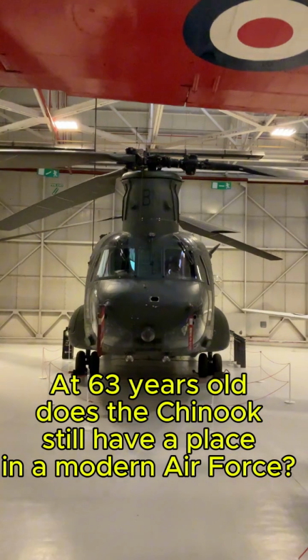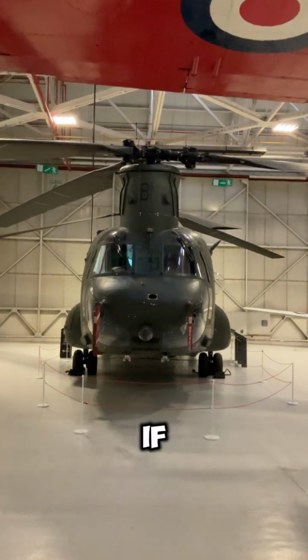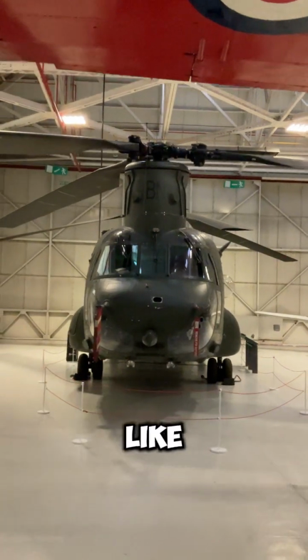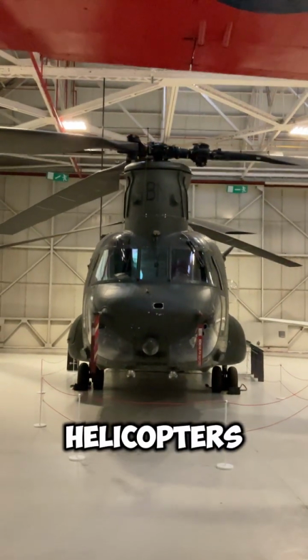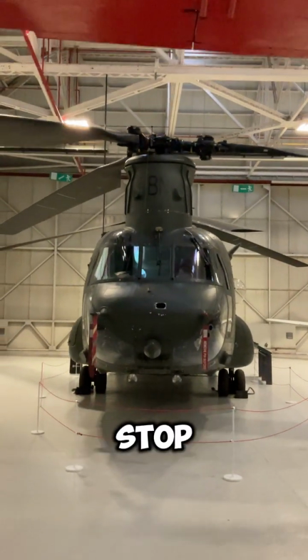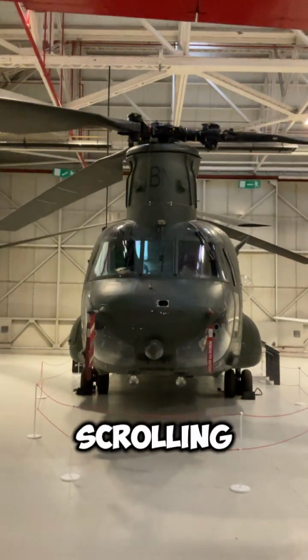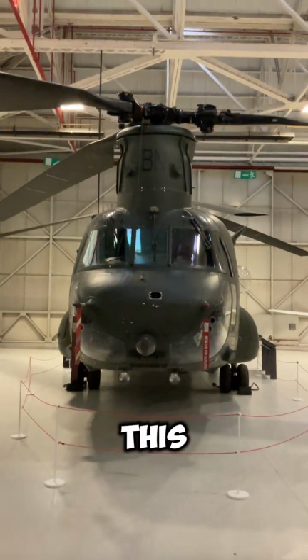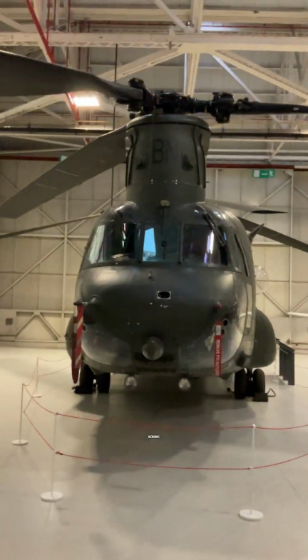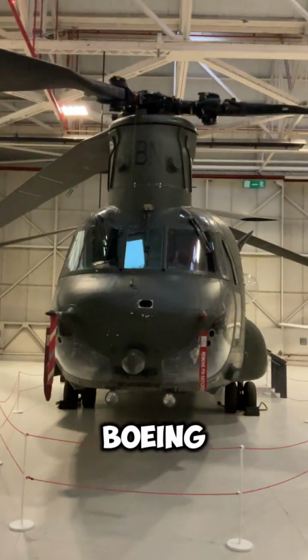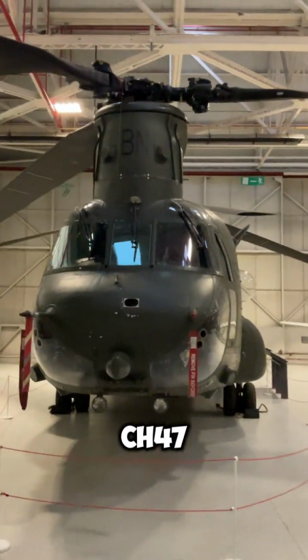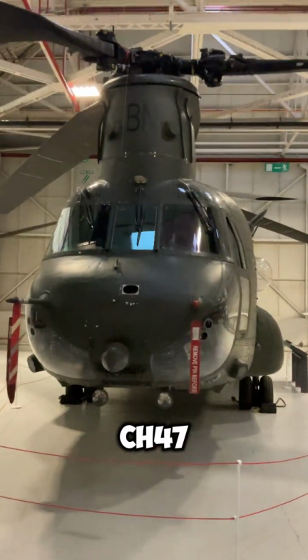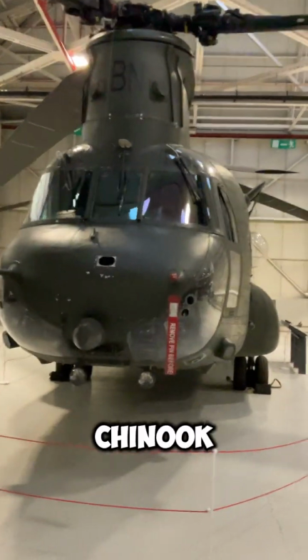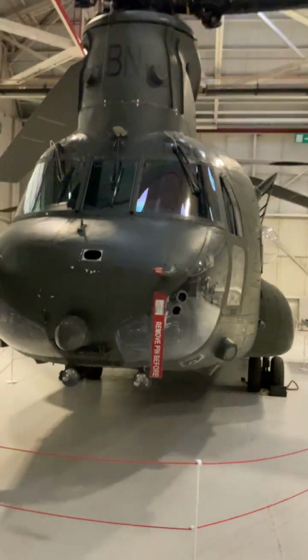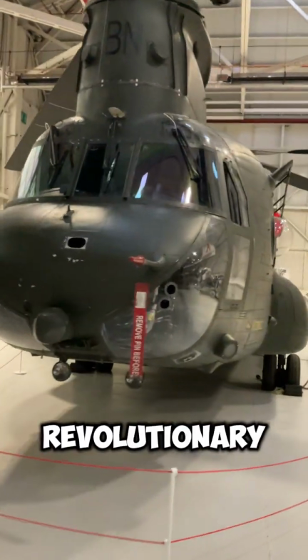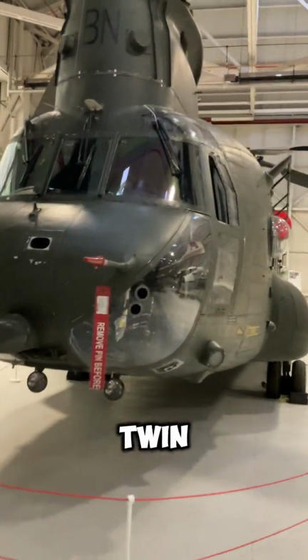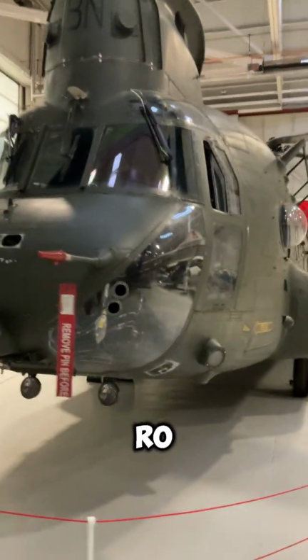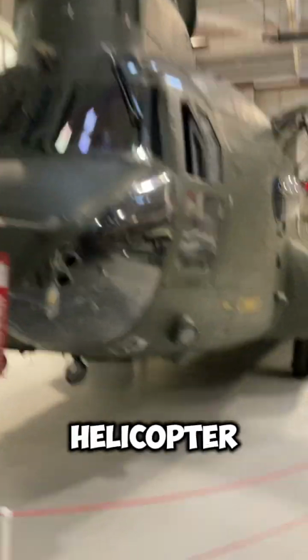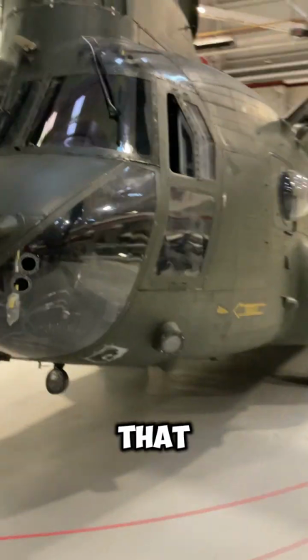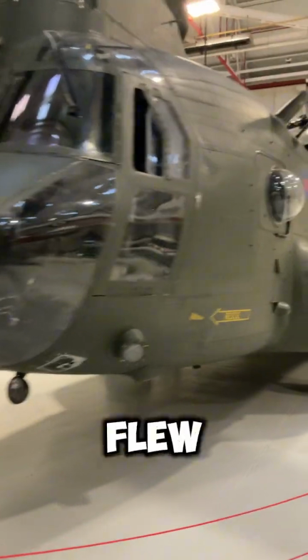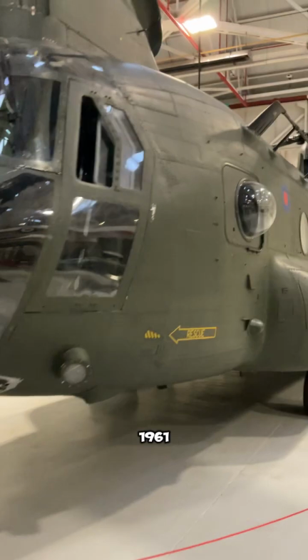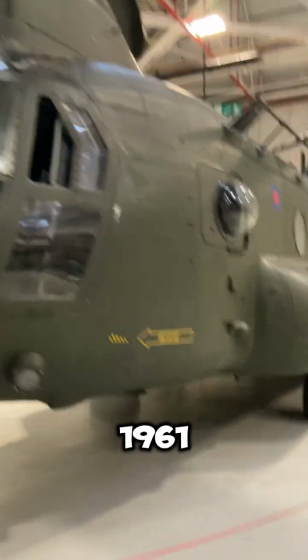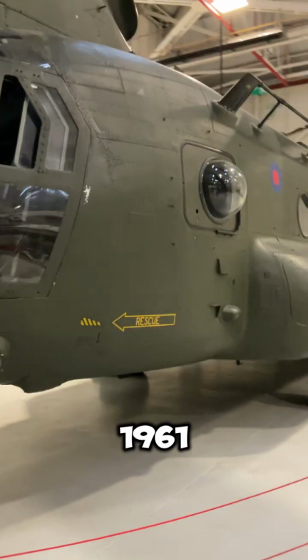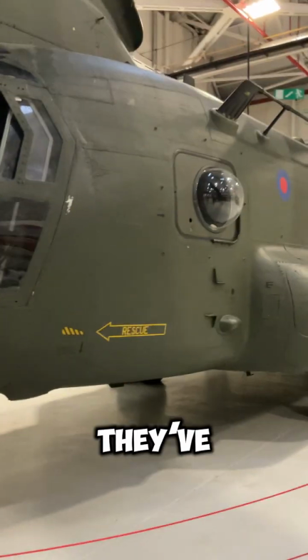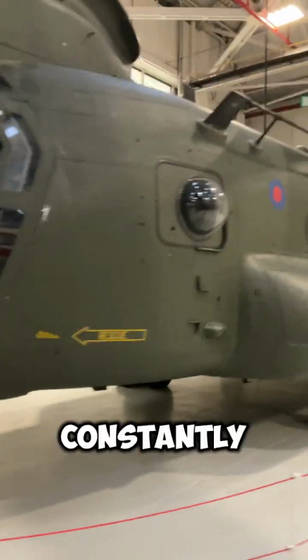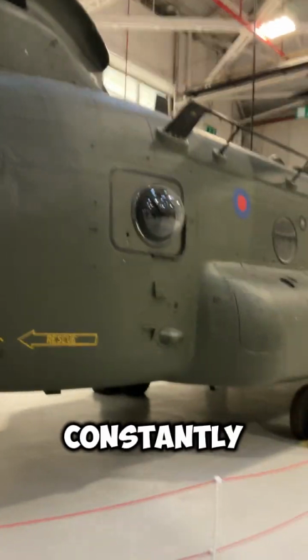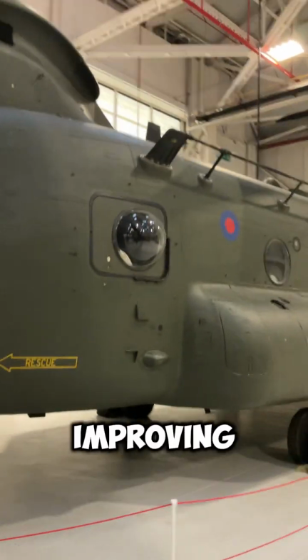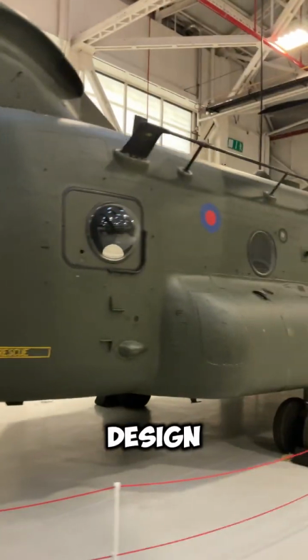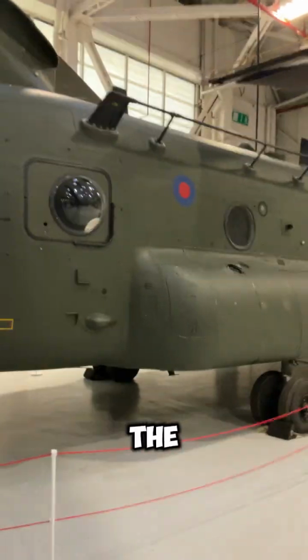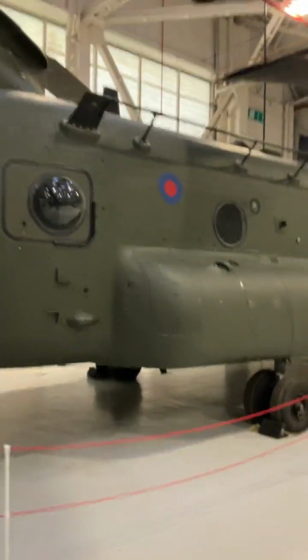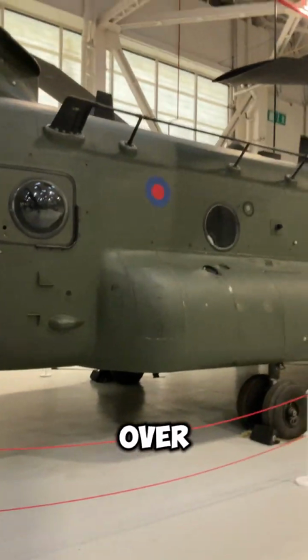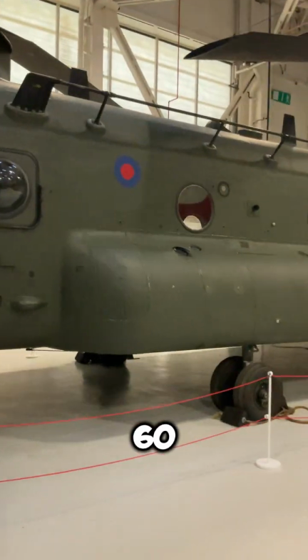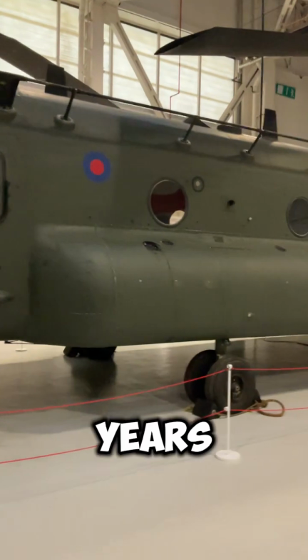If you like helicopters, stop scrolling! This is the Boeing CH-47 Chinook. It's a revolutionary twin rotor helicopter that first flew in 1961. They've been constantly improving the design of the Chinook for over 60 years.